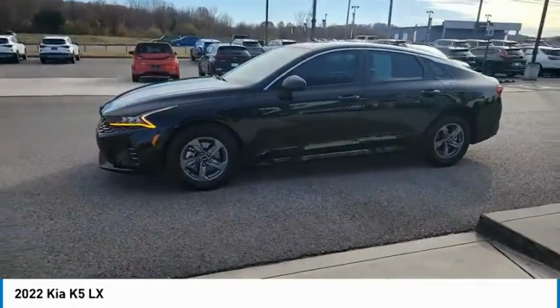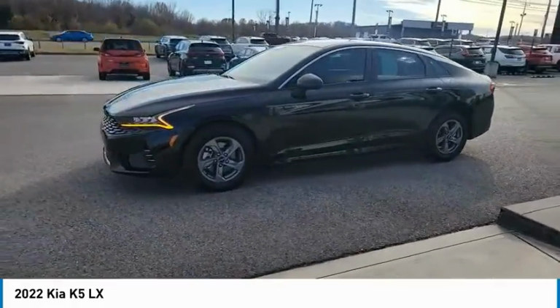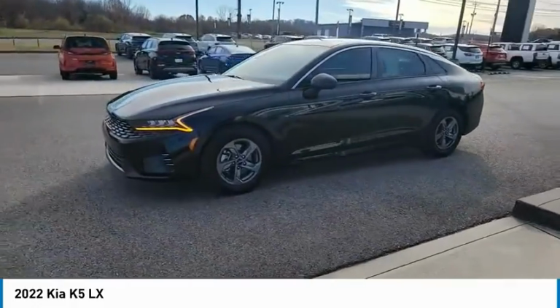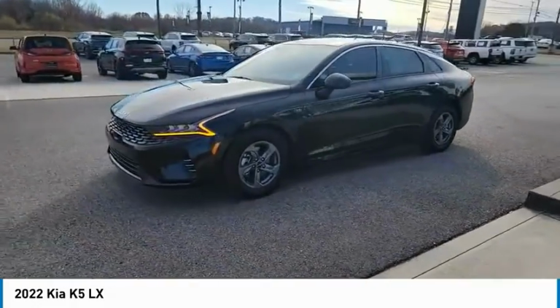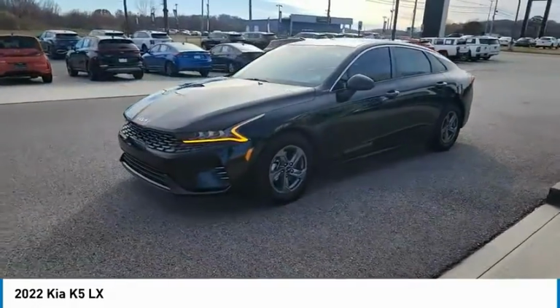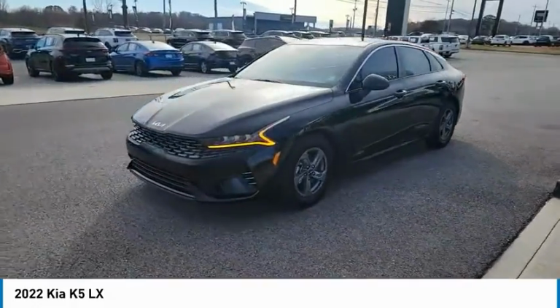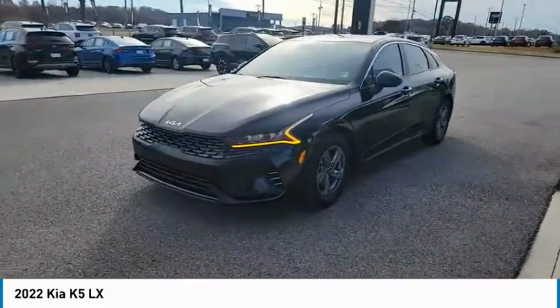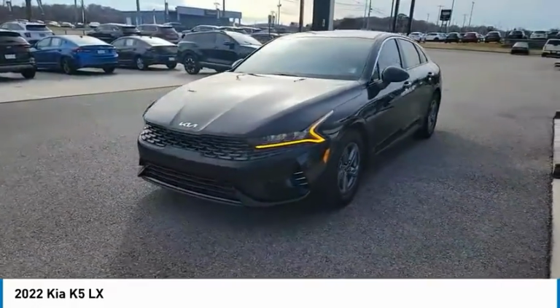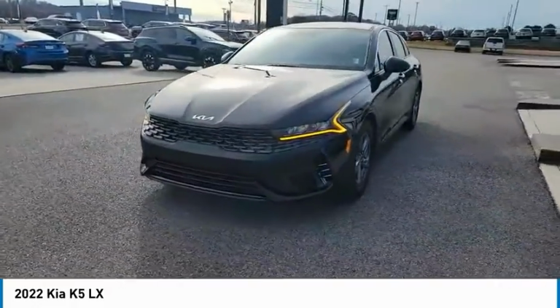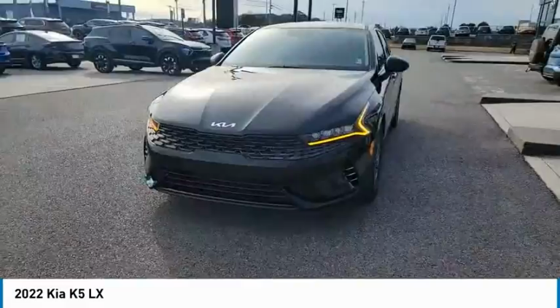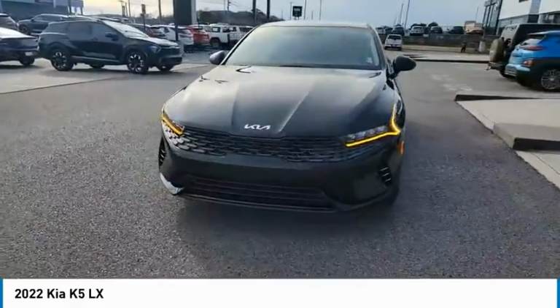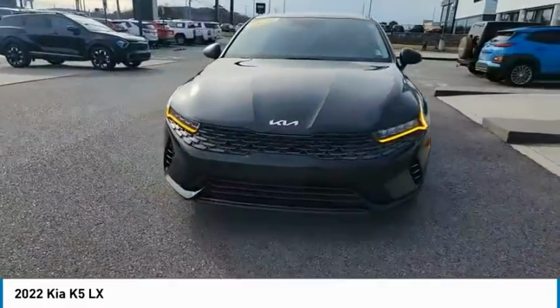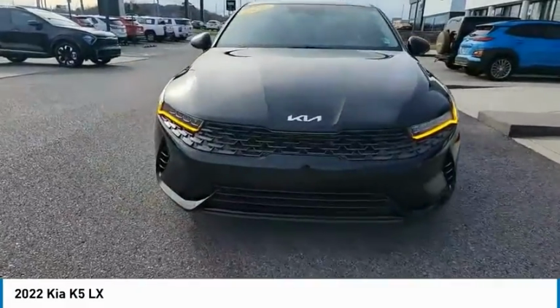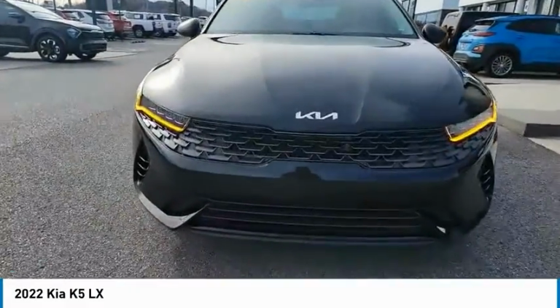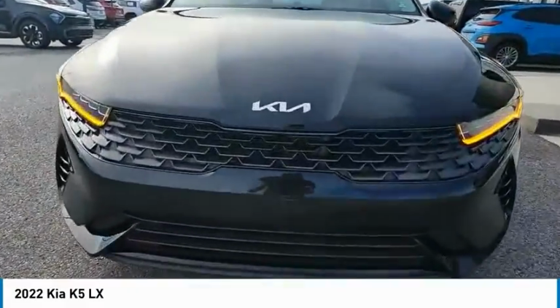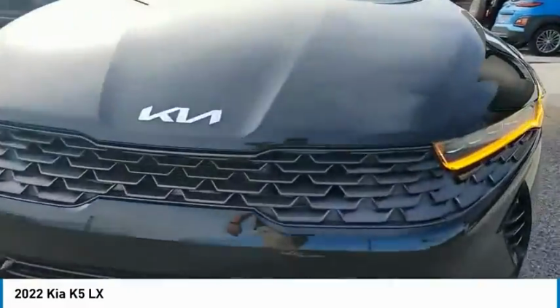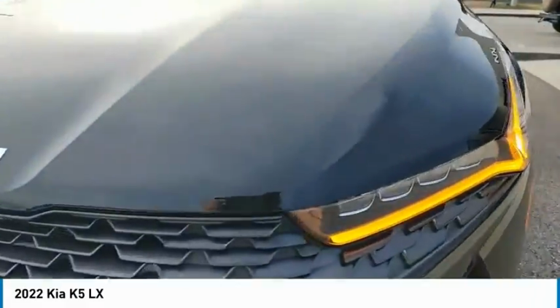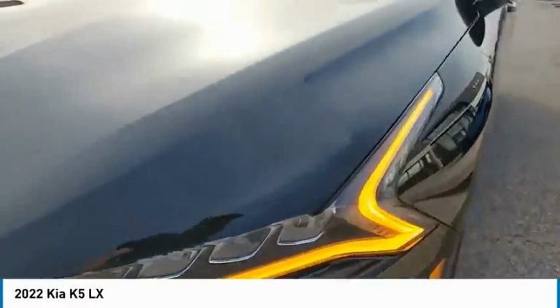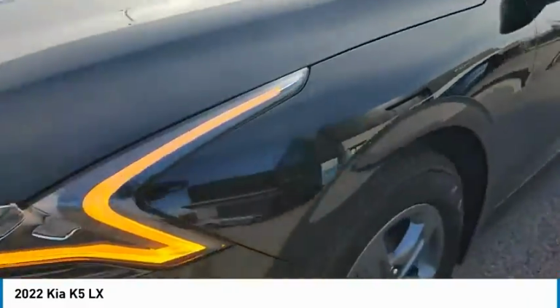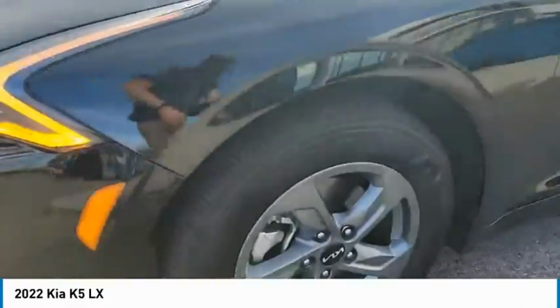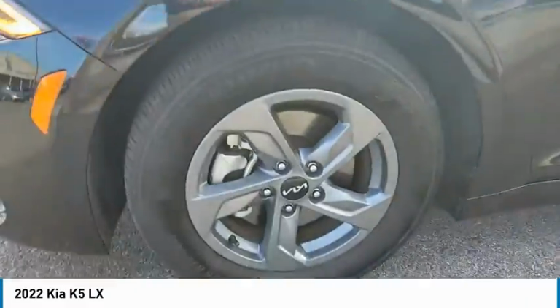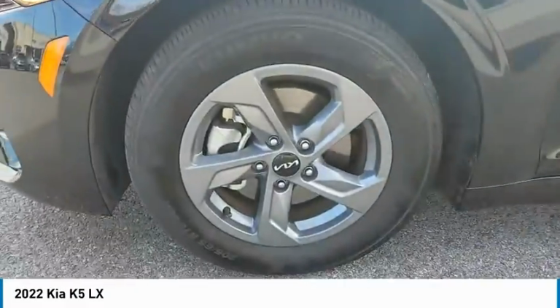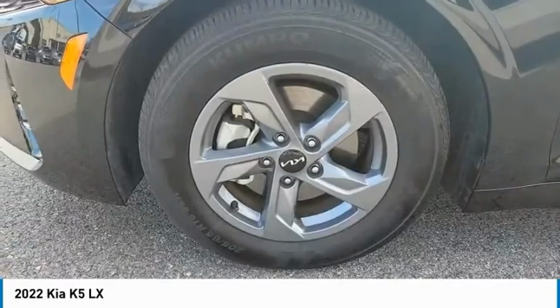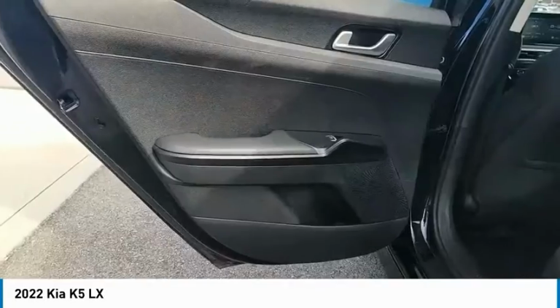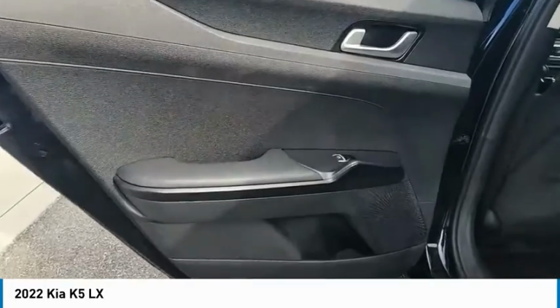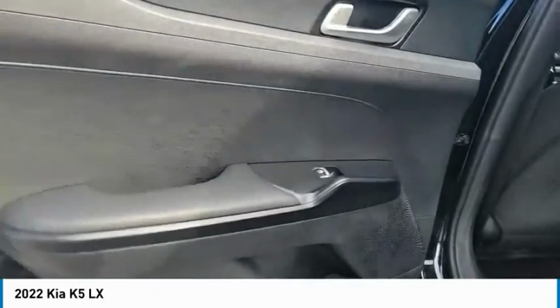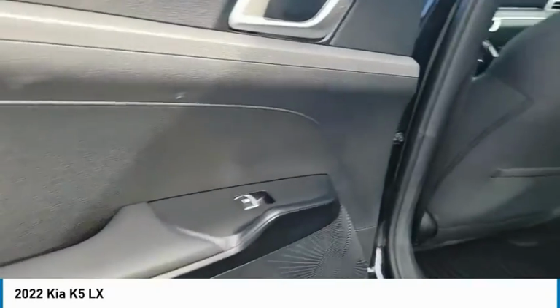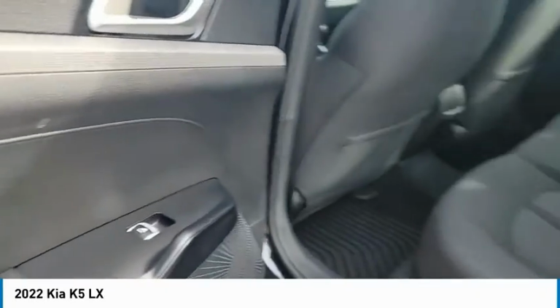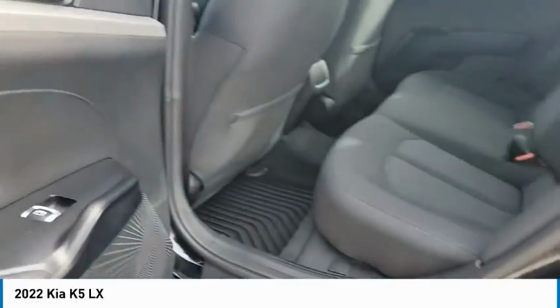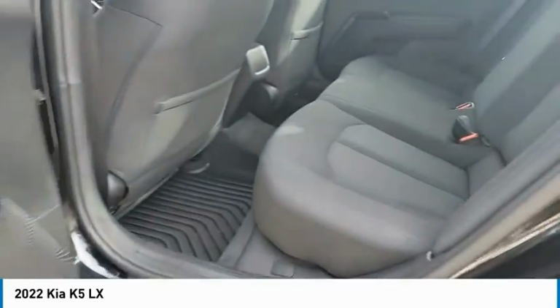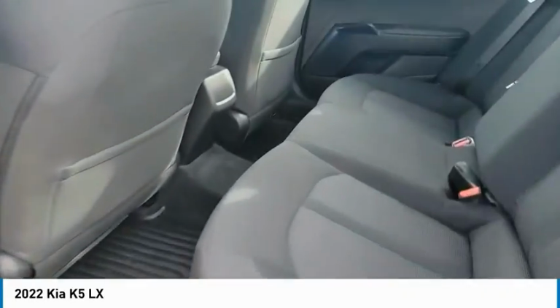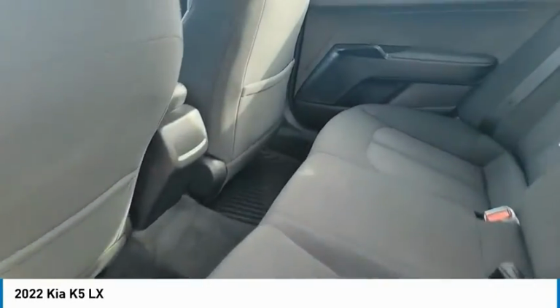Aluminum wheels, heated side mirrors, traction control, daytime running lights, remote keyless entry, mirror memory, remote trunk release, FWD, headlights auto off, security system.